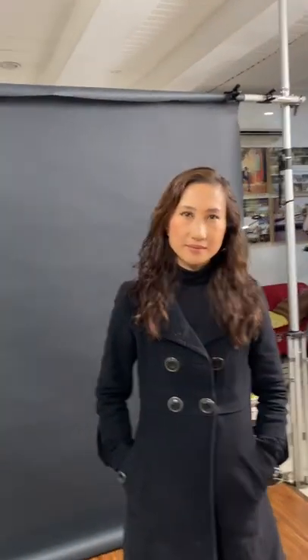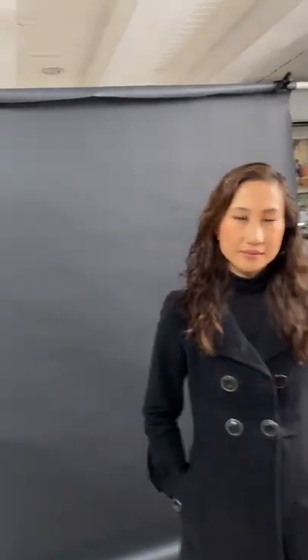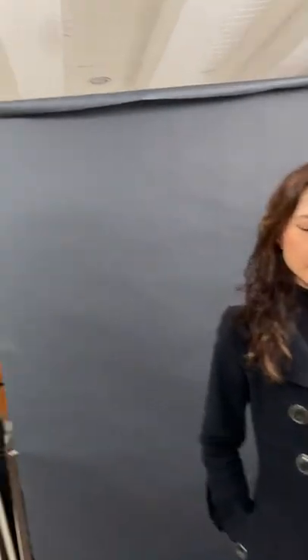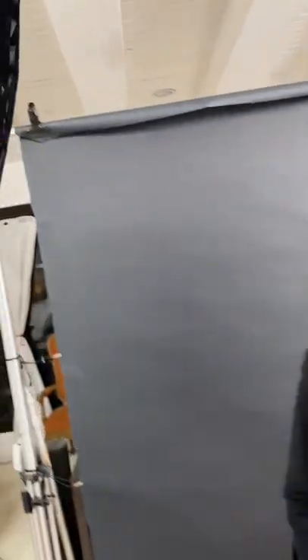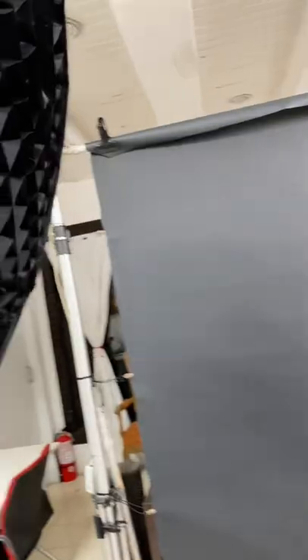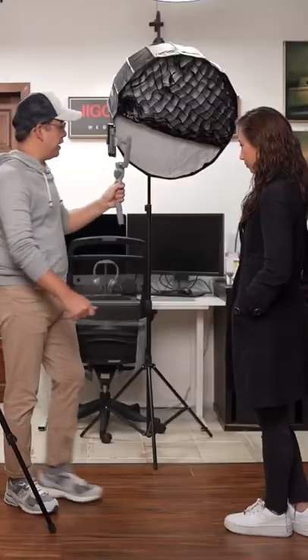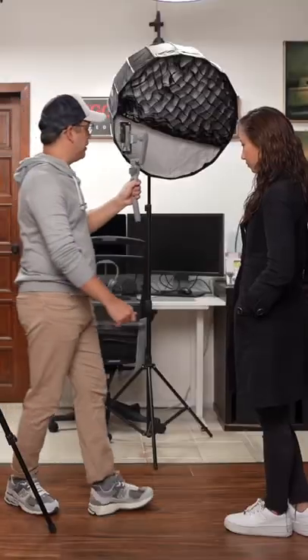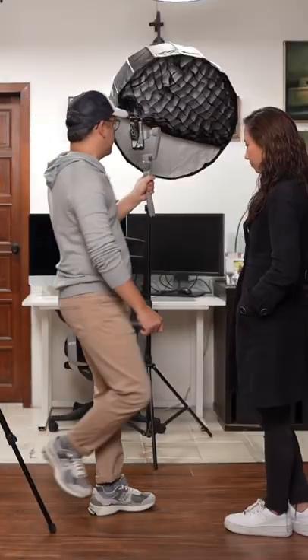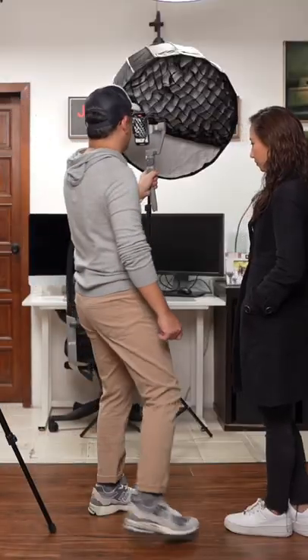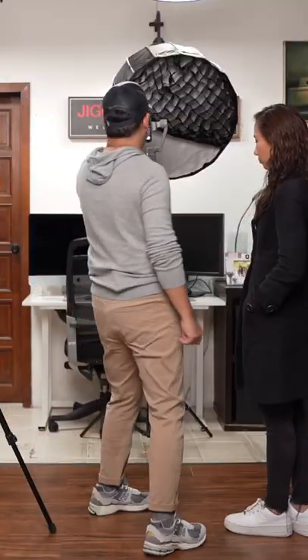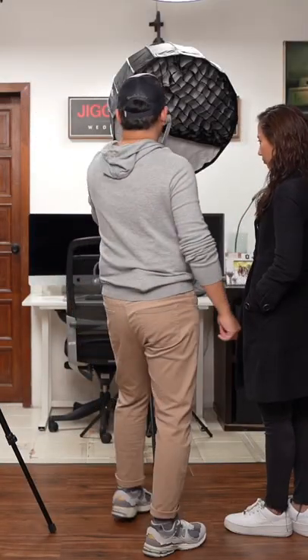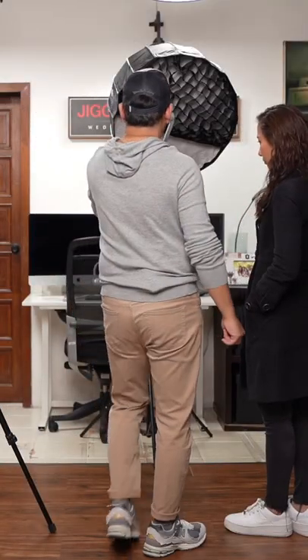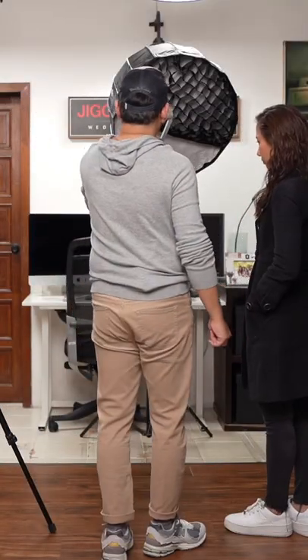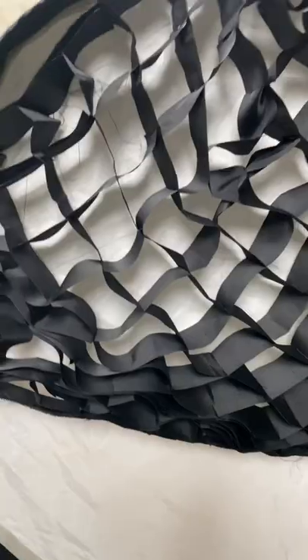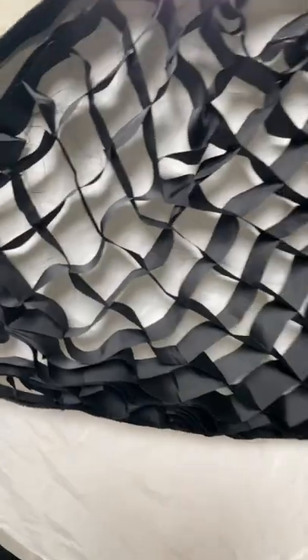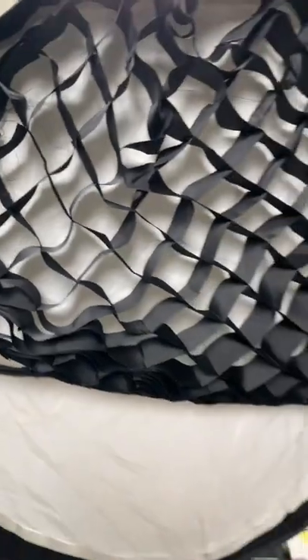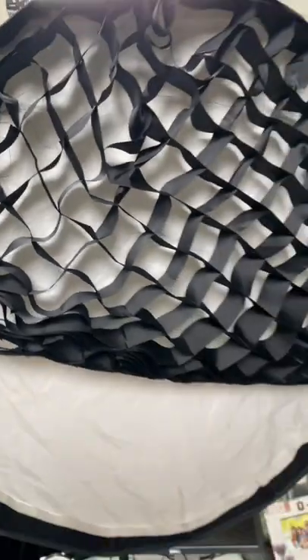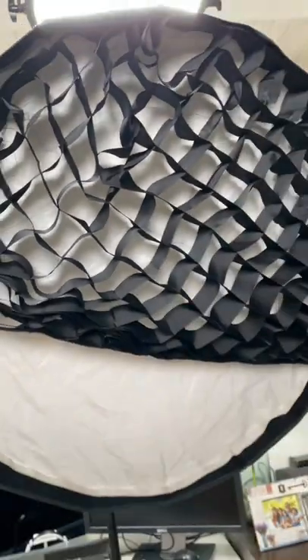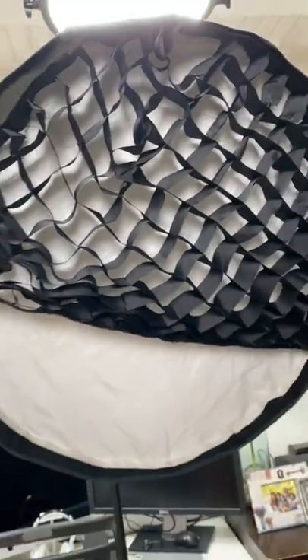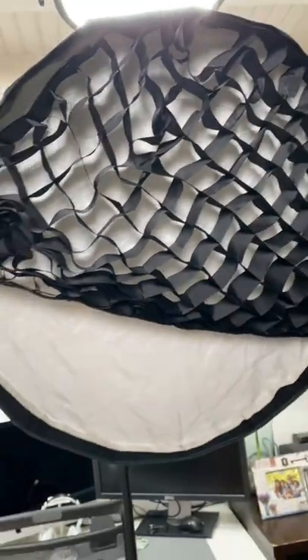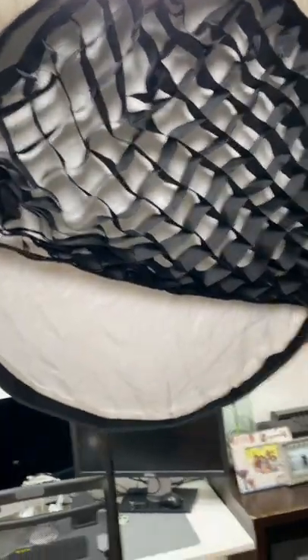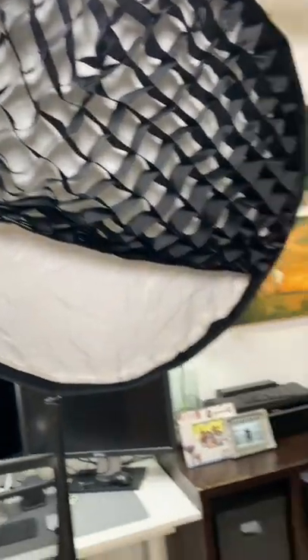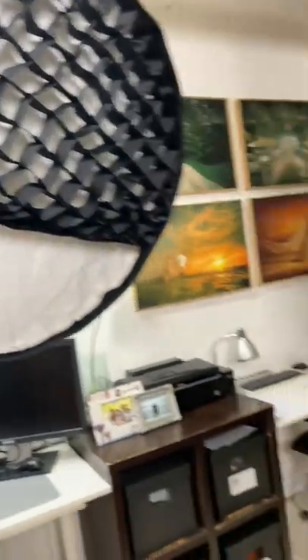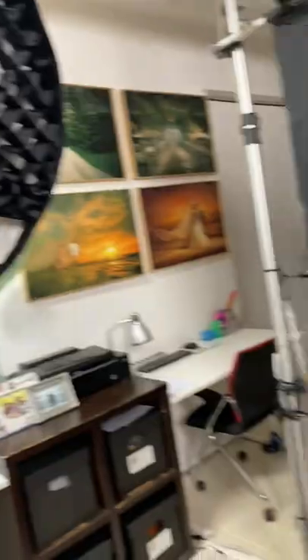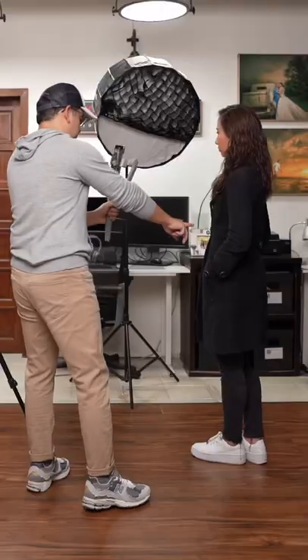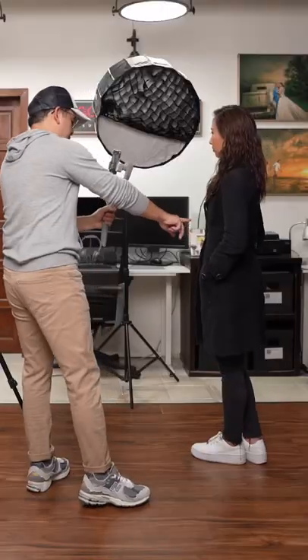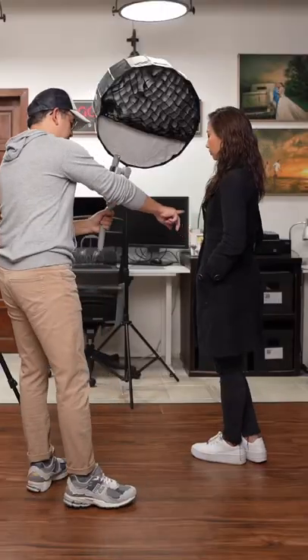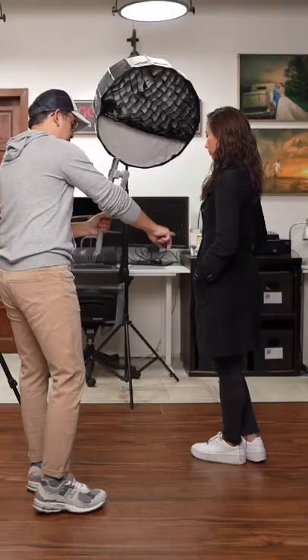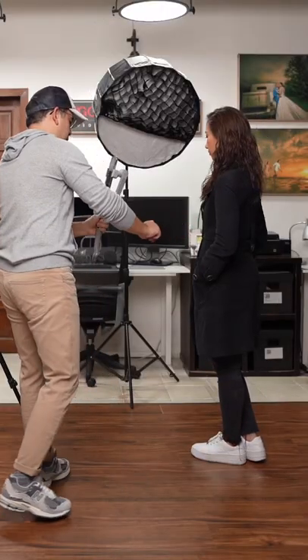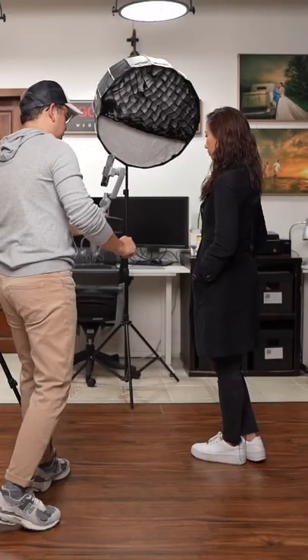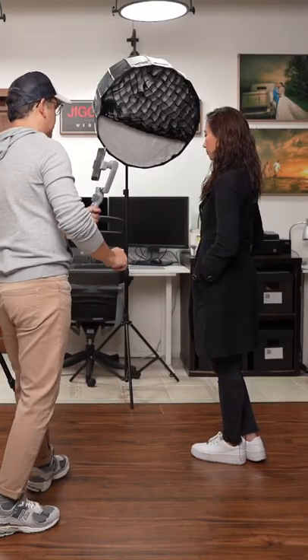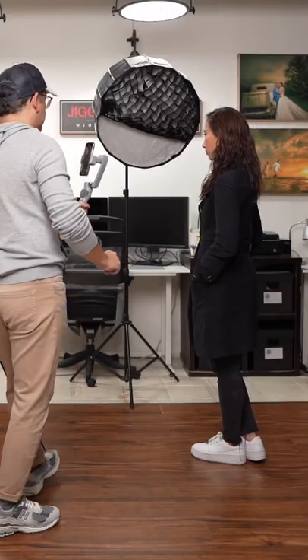In front of the modifier you can see that I have a grid that's half open, just so that I can get a nice spill of light on her trench coat.